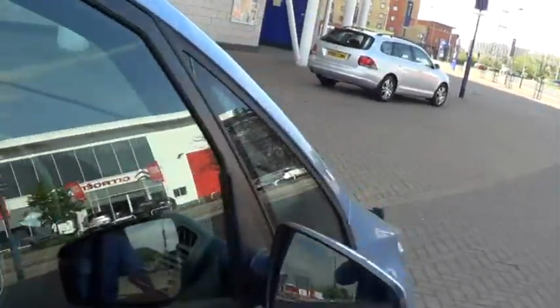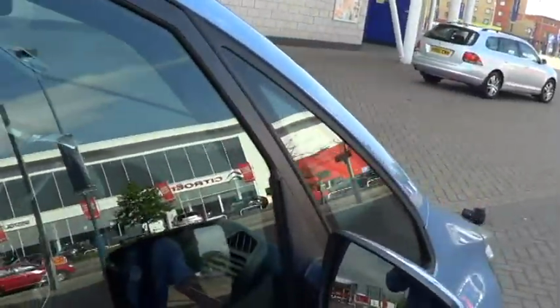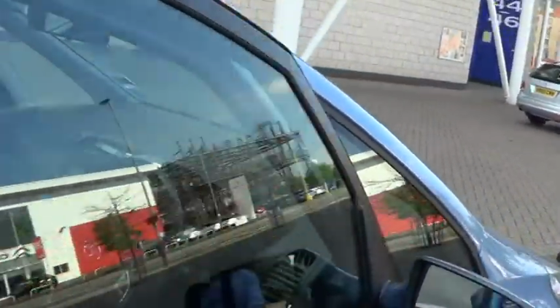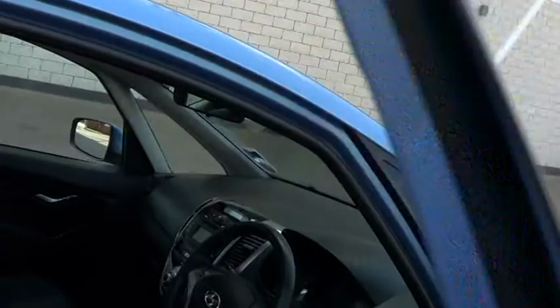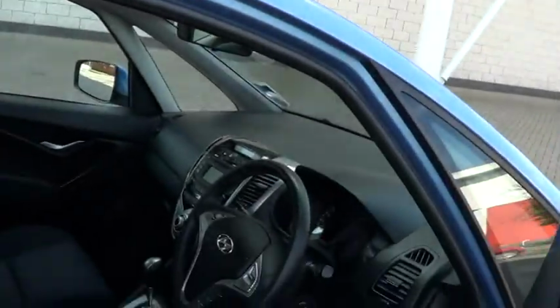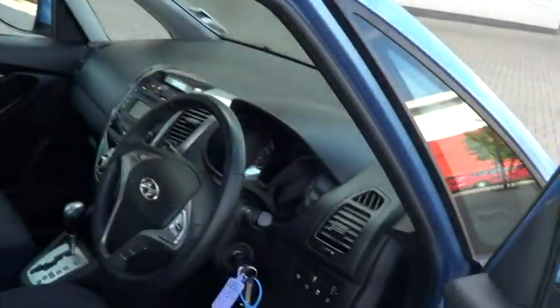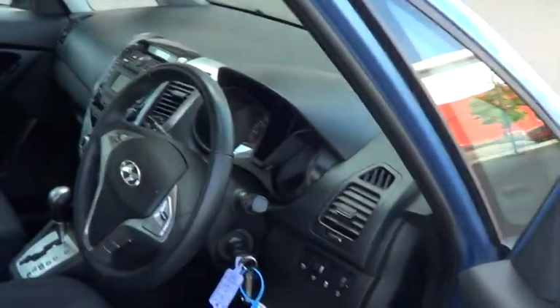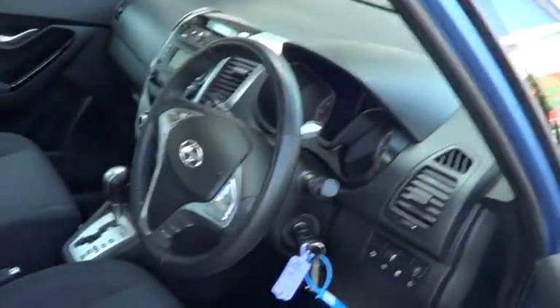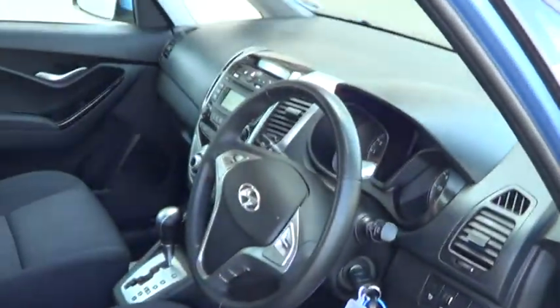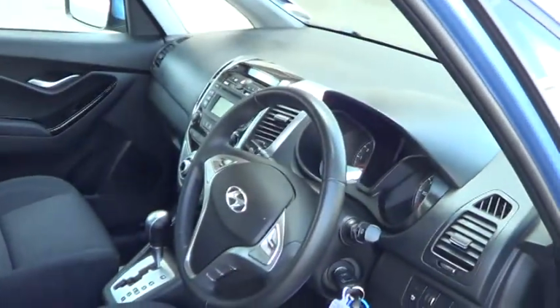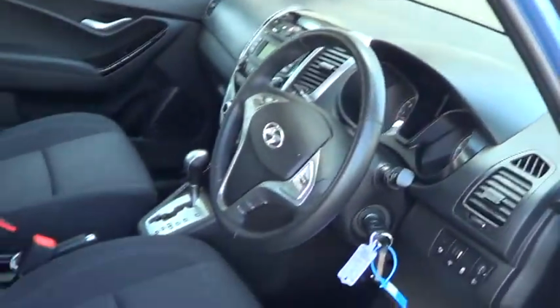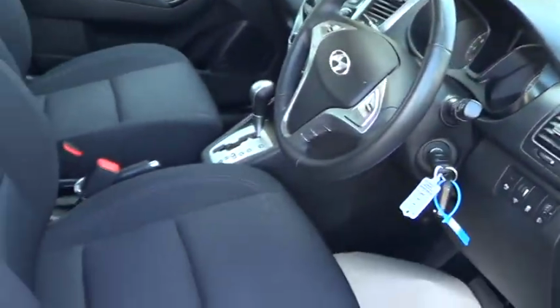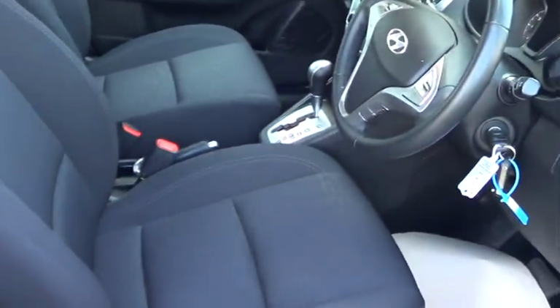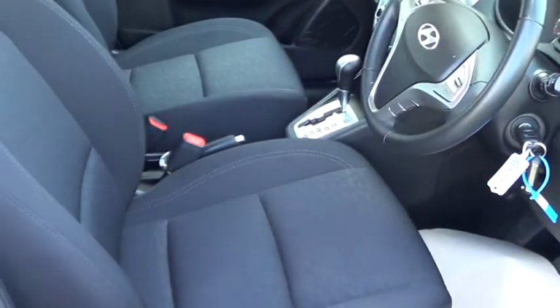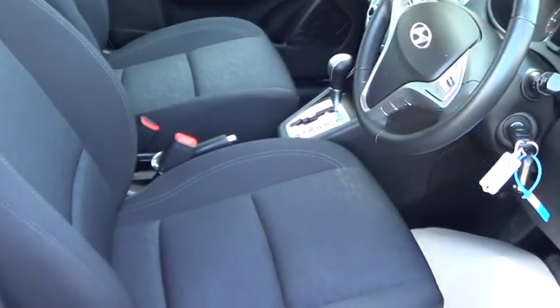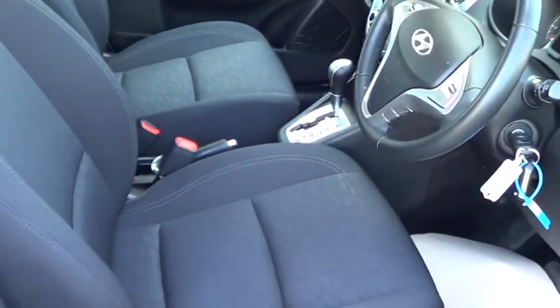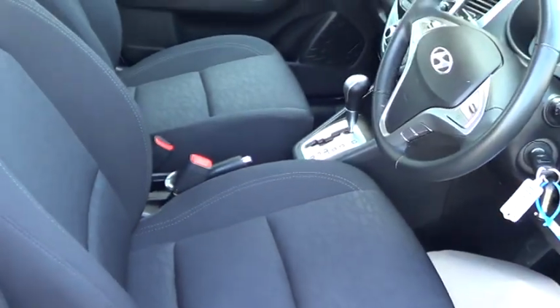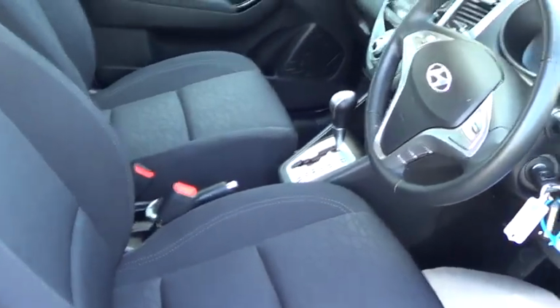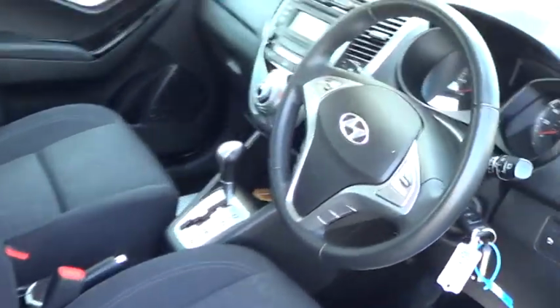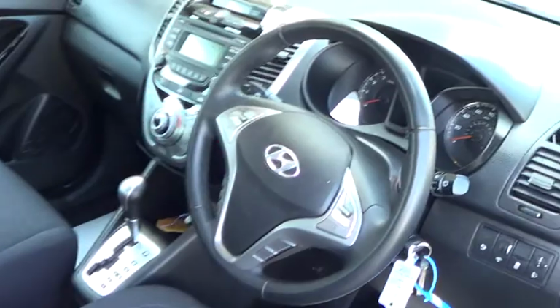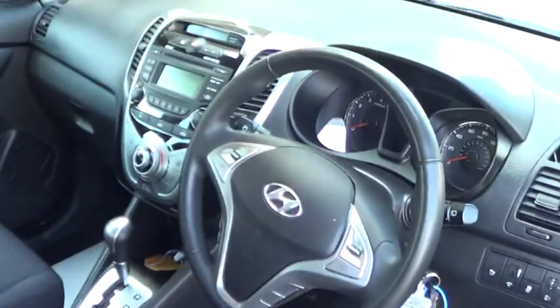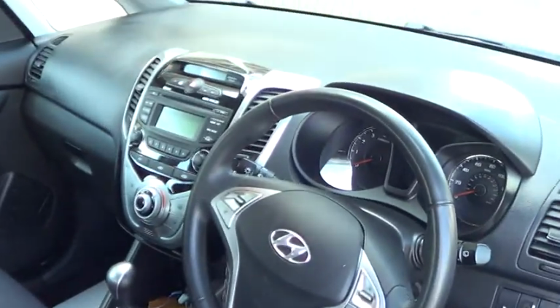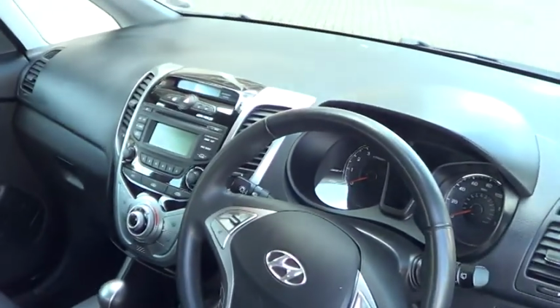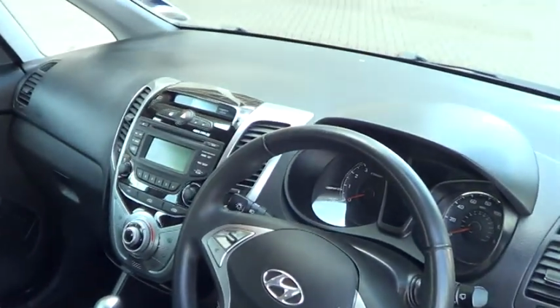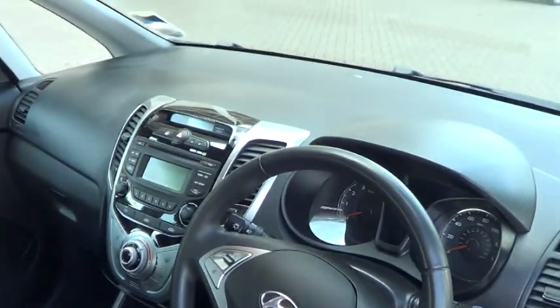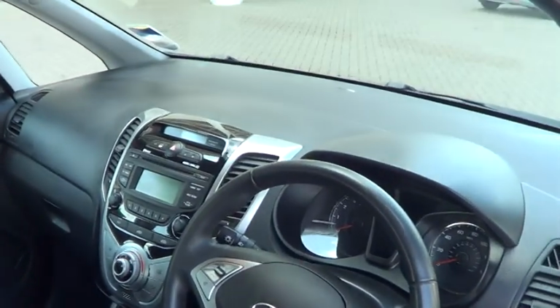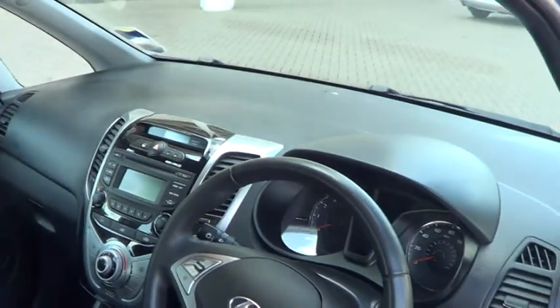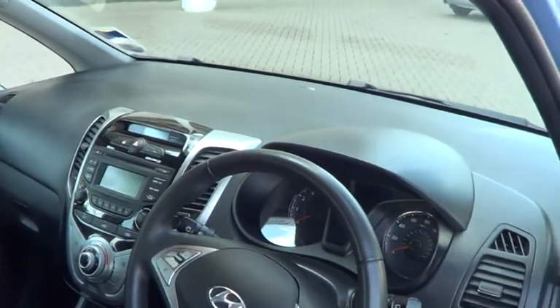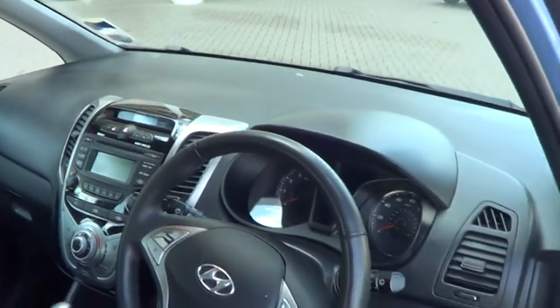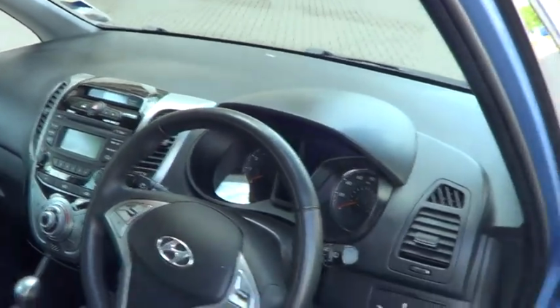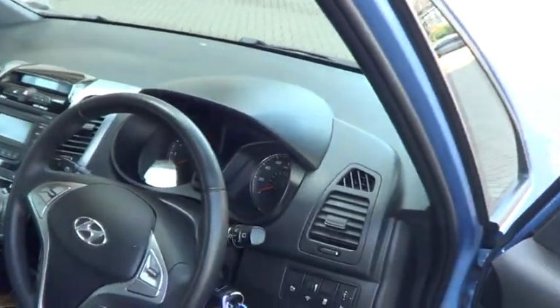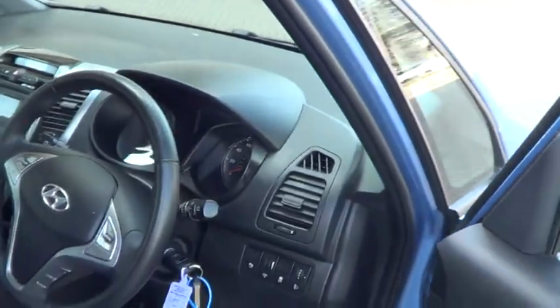This is a proper automatic gearbox, has a height adjustable seat, multi-function steering wheel and comes with a balance of five years manufacturer's warranty.